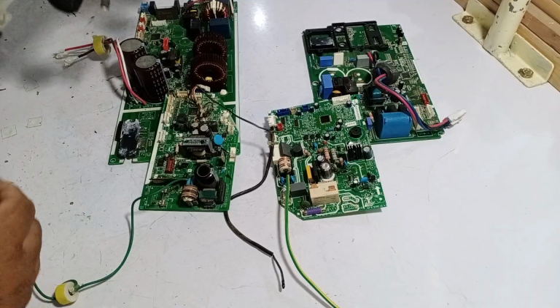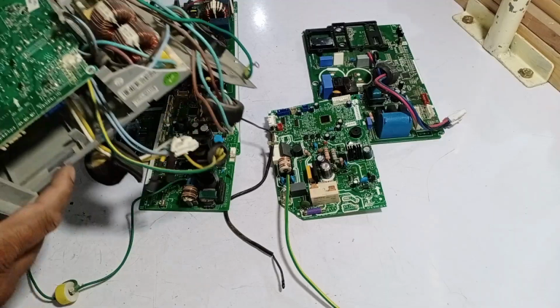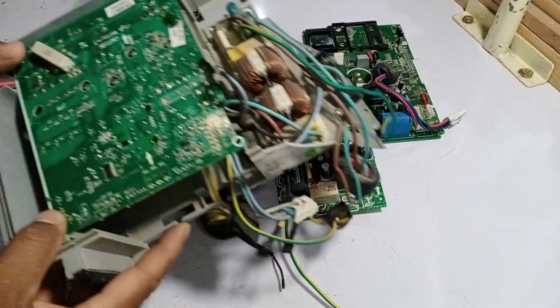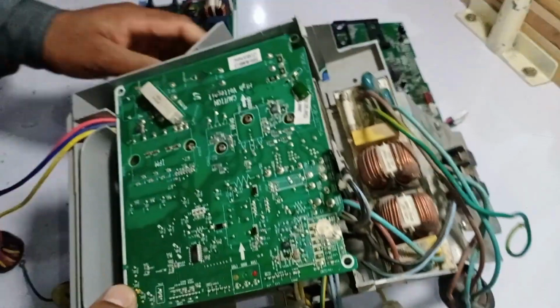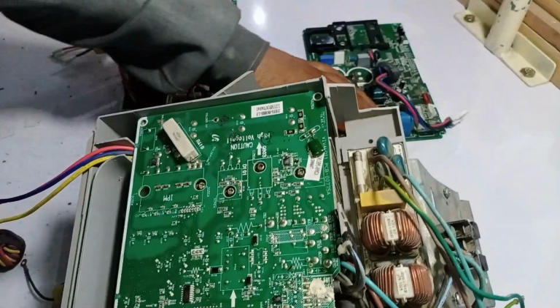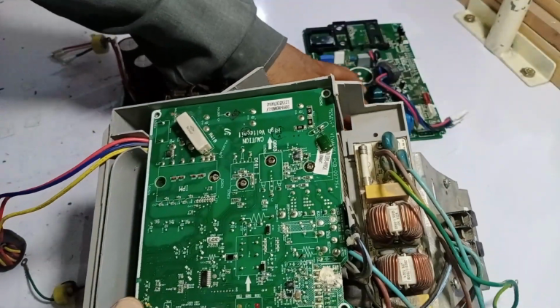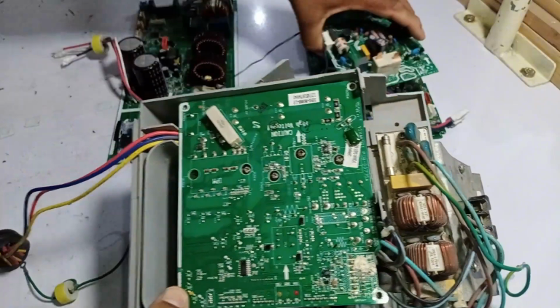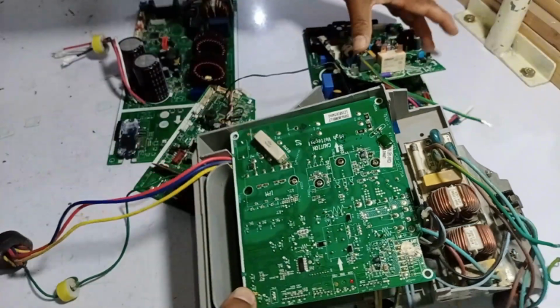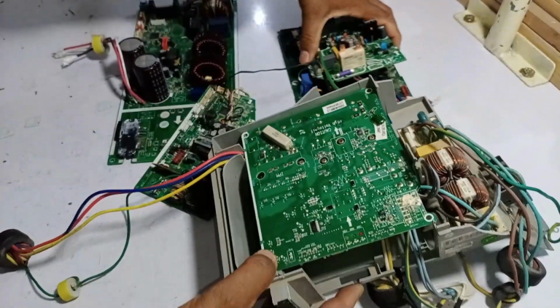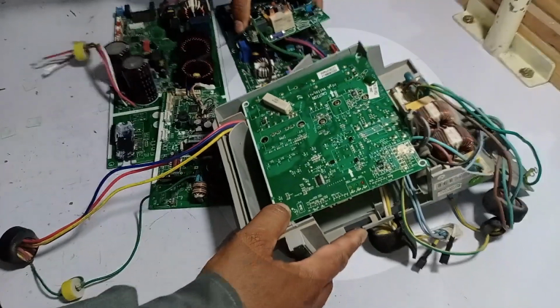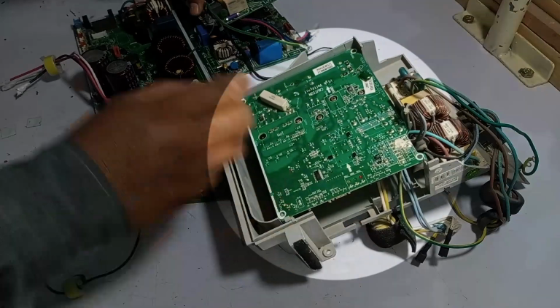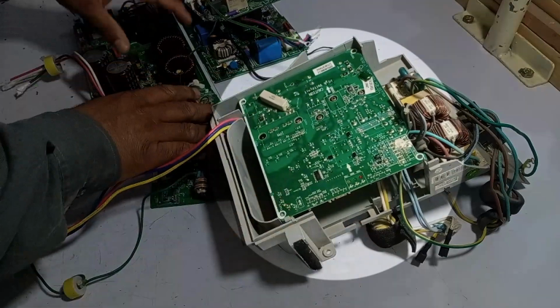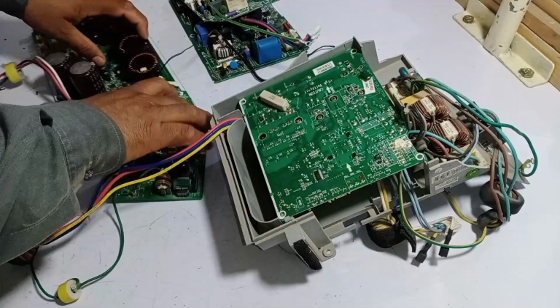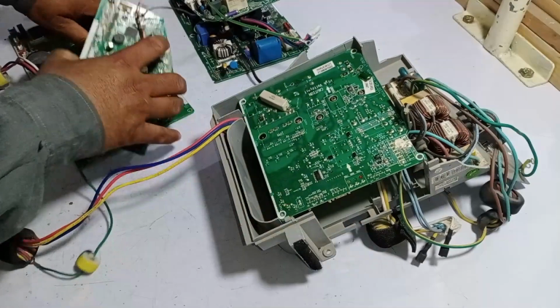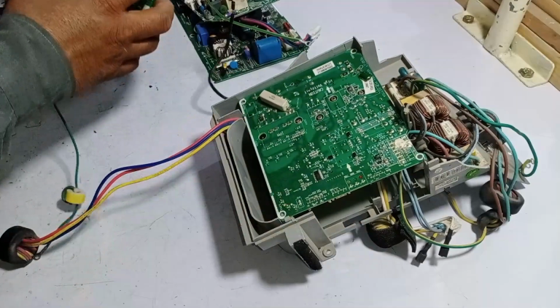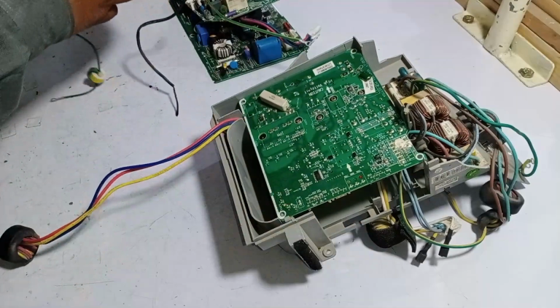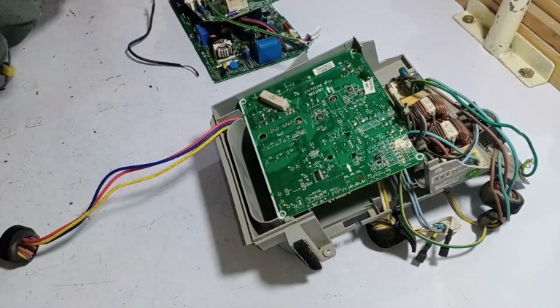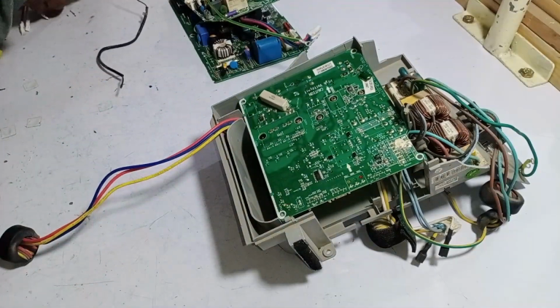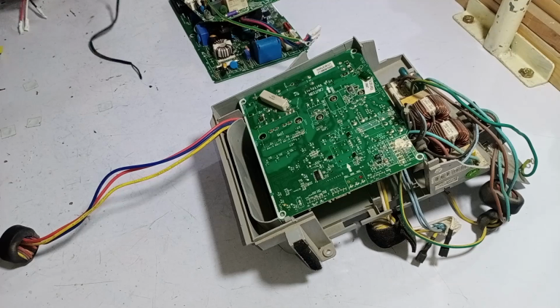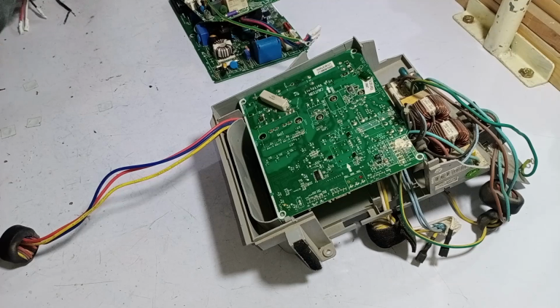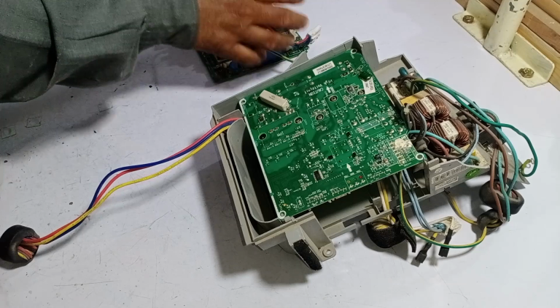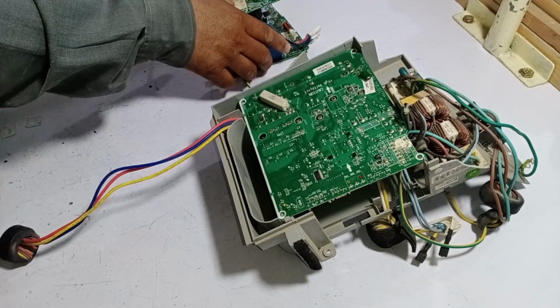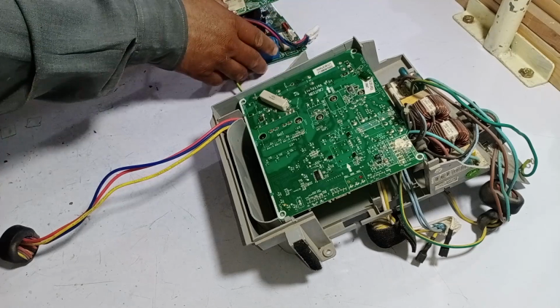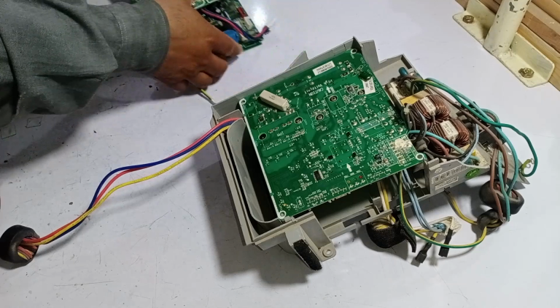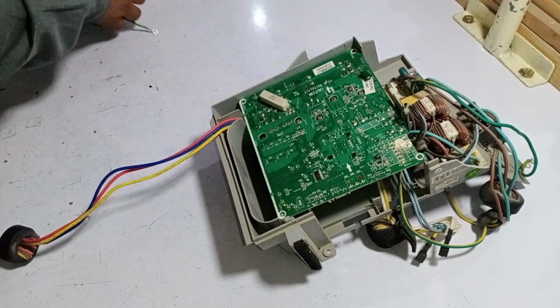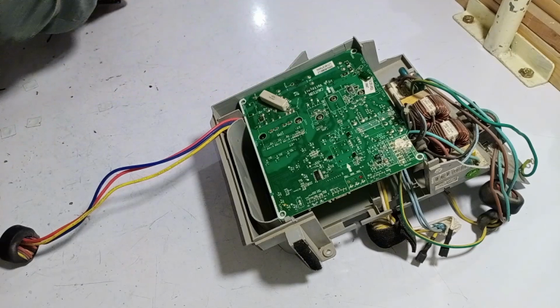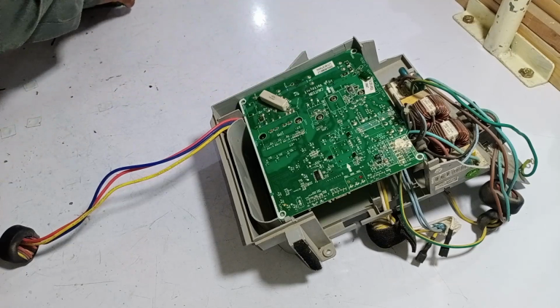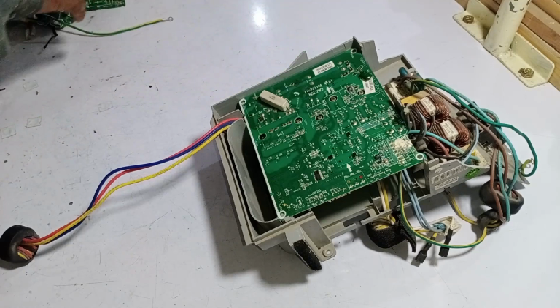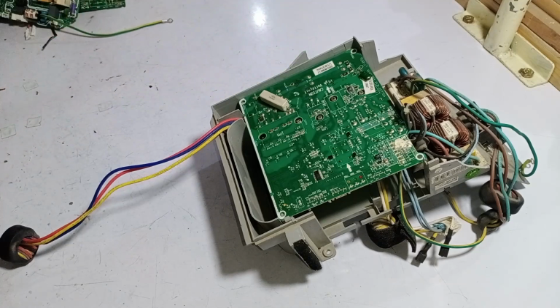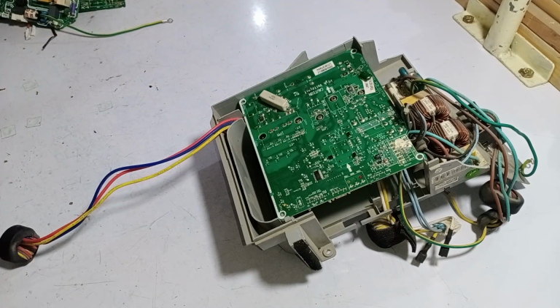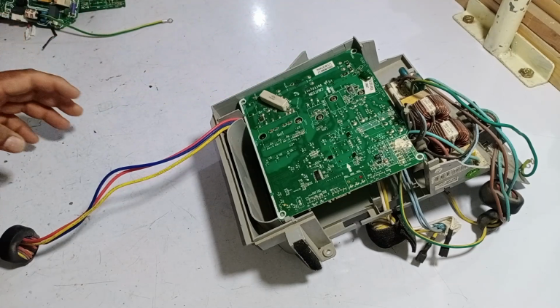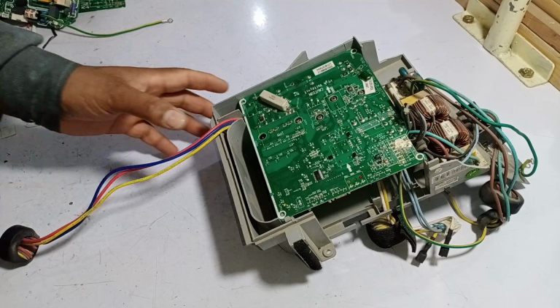I have a circuit board with me here. I will set aside the other circuit boards to focus on this one. This particular circuit board is from a Samsung 1-ton mini-split air conditioner. Generally, this circuit board doesn't face many problems.